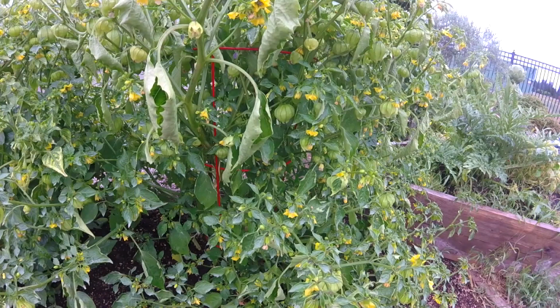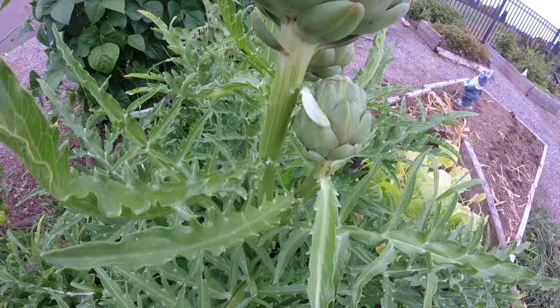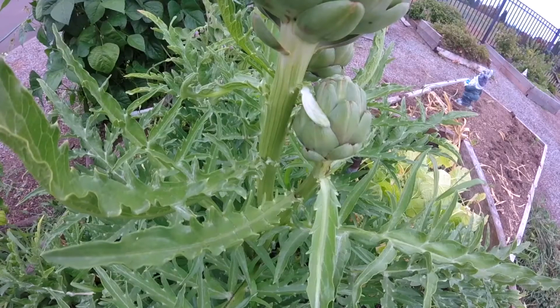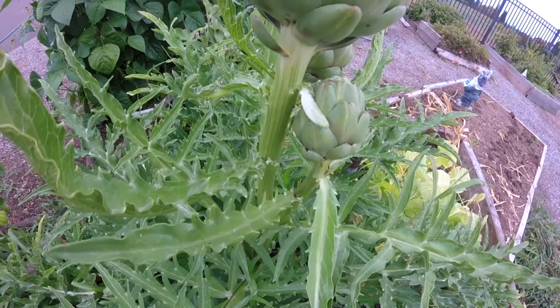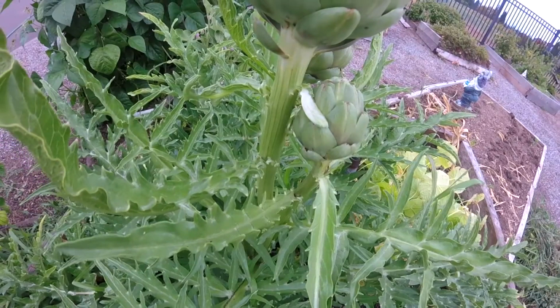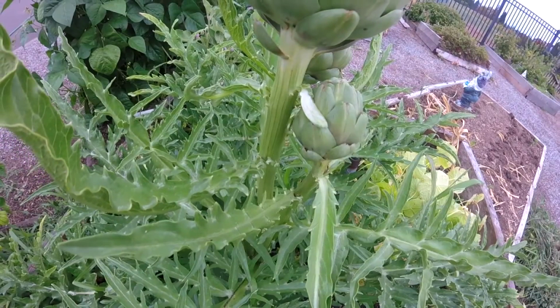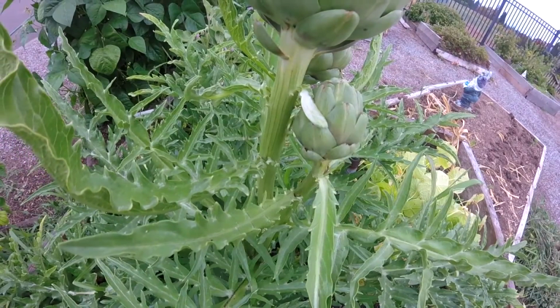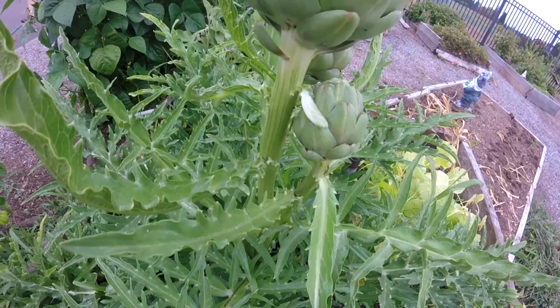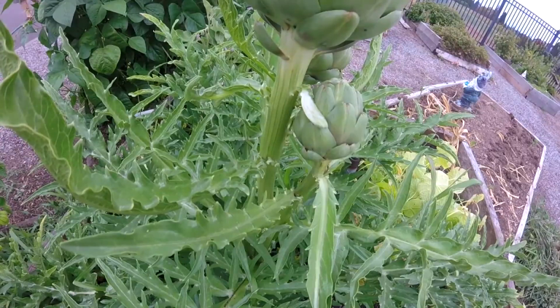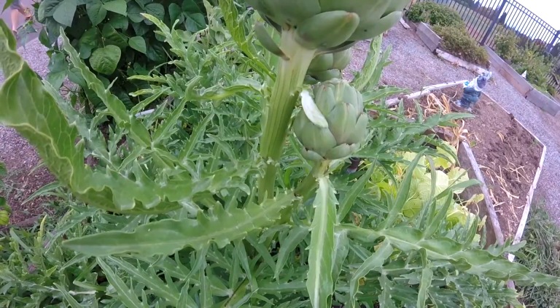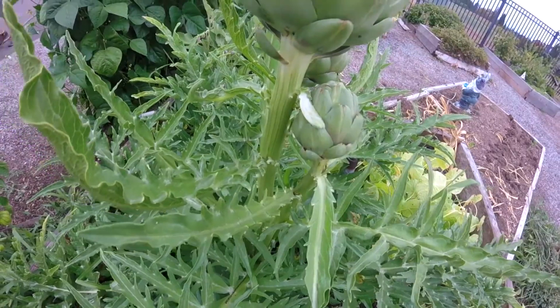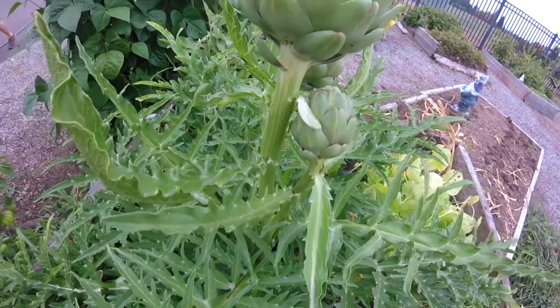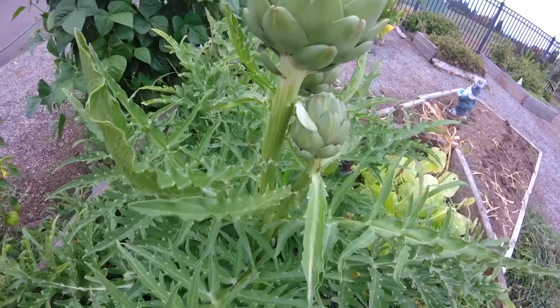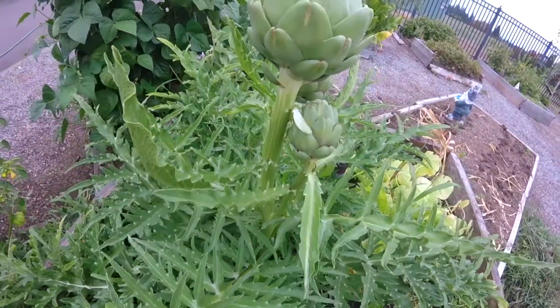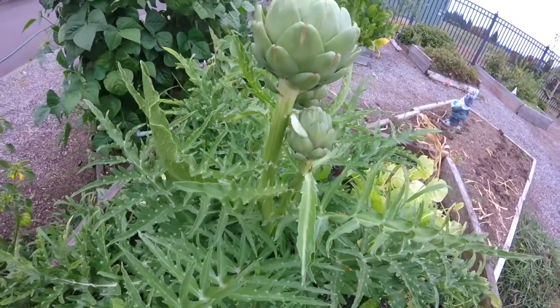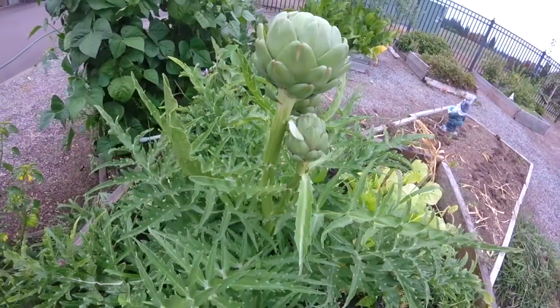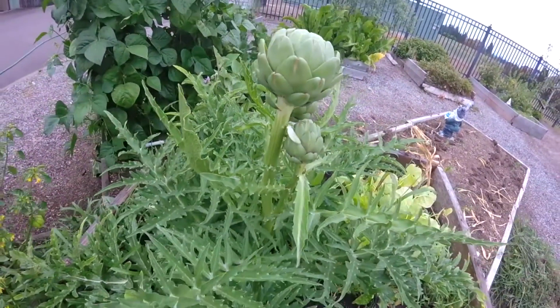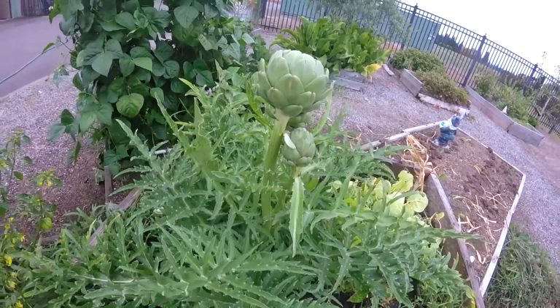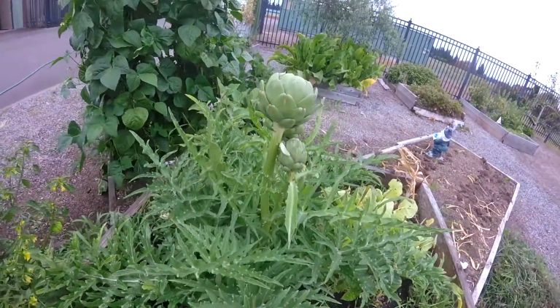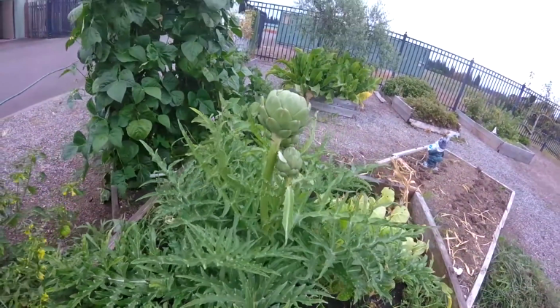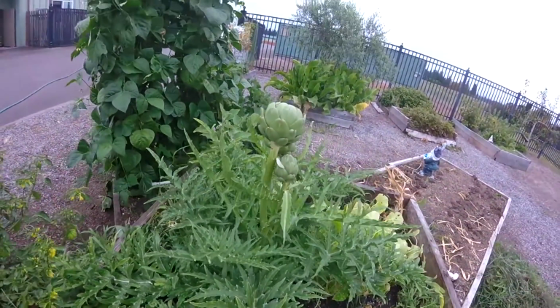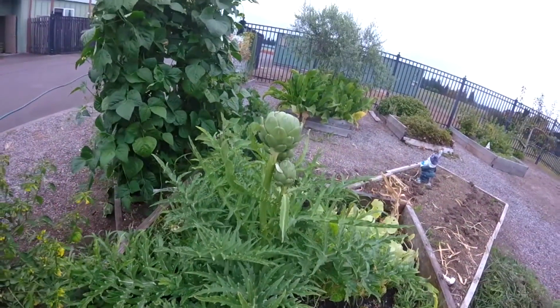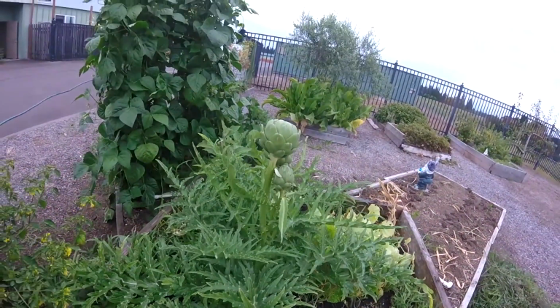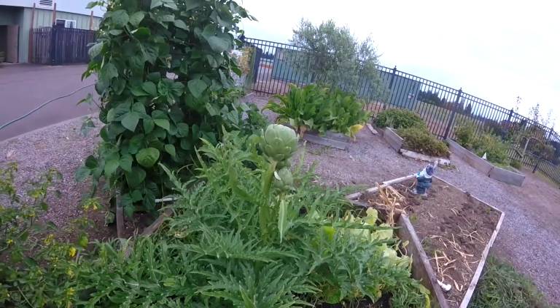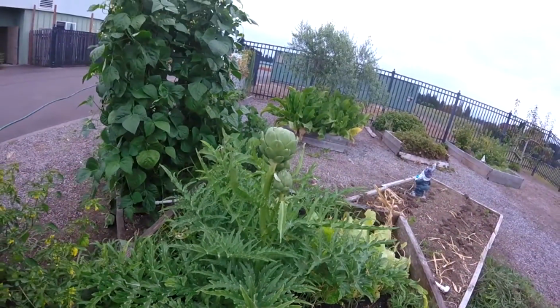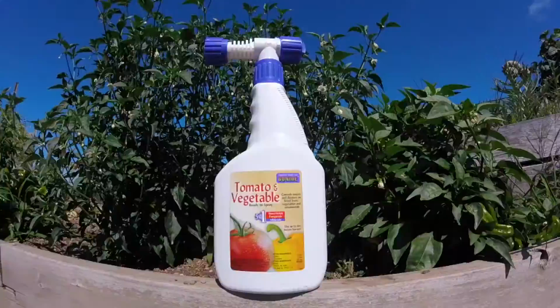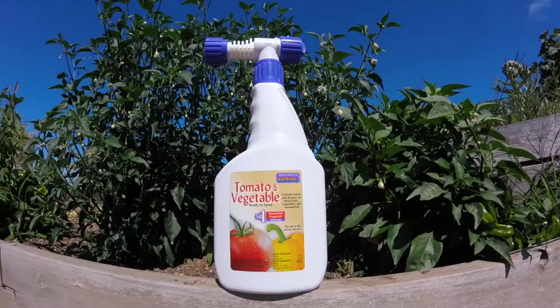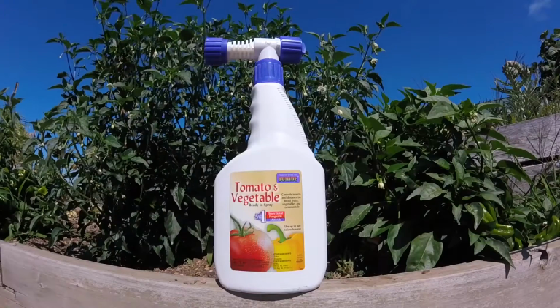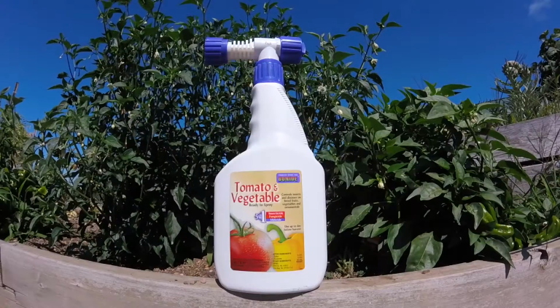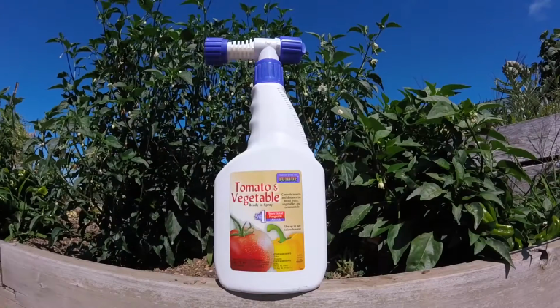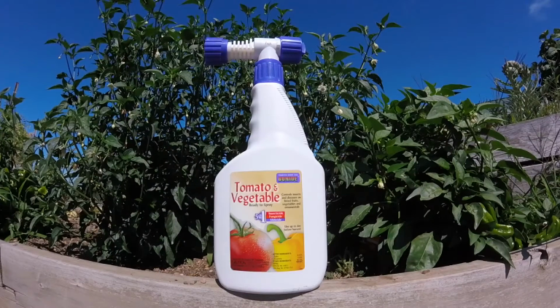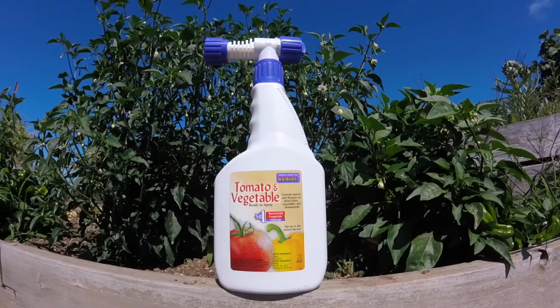Now you will notice the bugs are gone. We quite literally sprayed off the pests, but it also treated the plant so it is a hostile environment and they will not want to return.